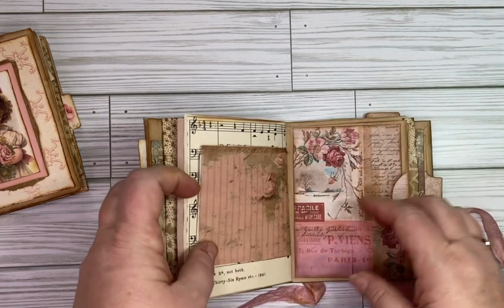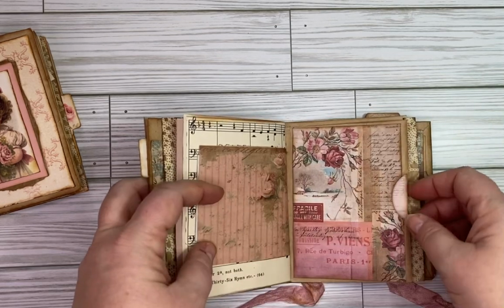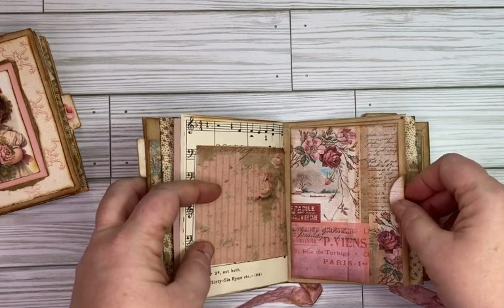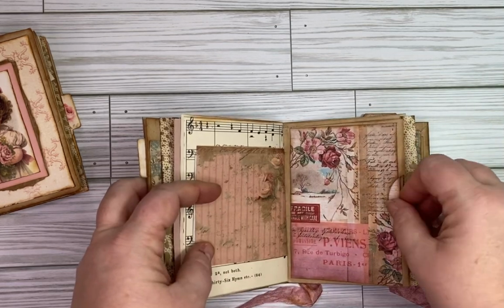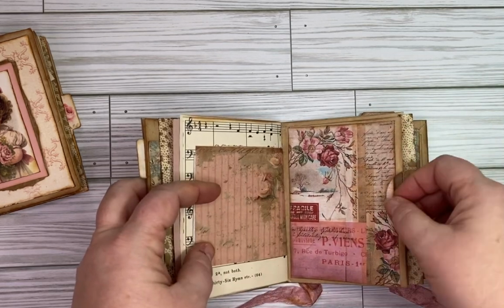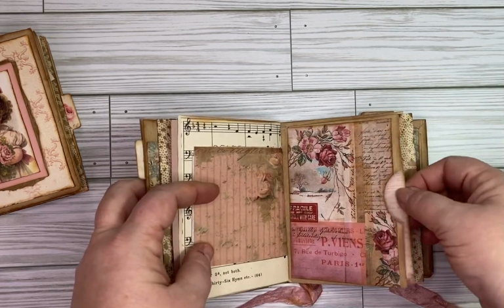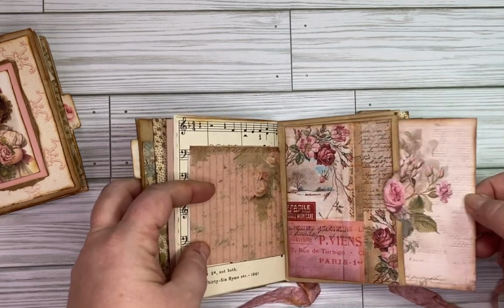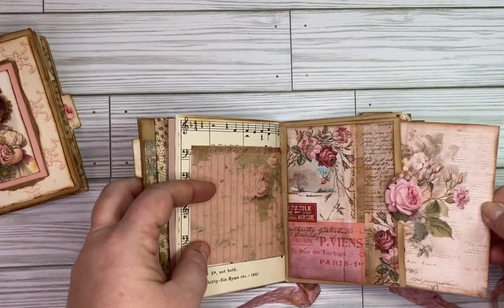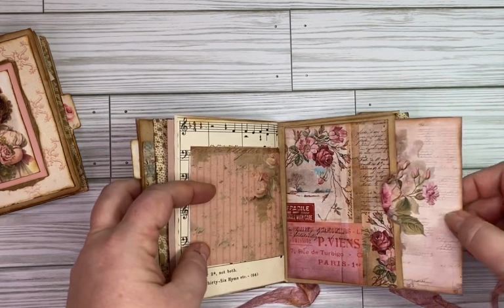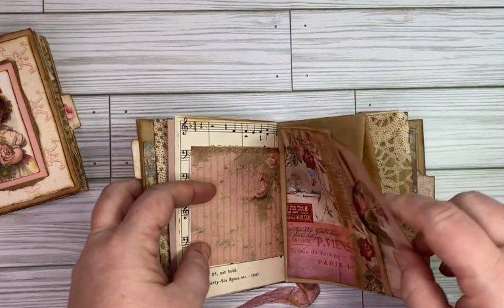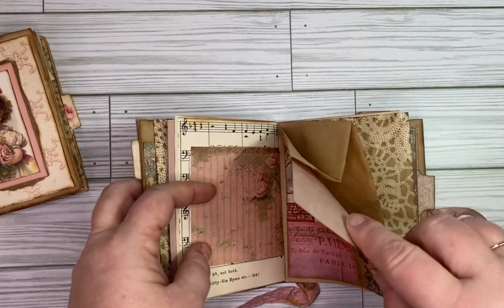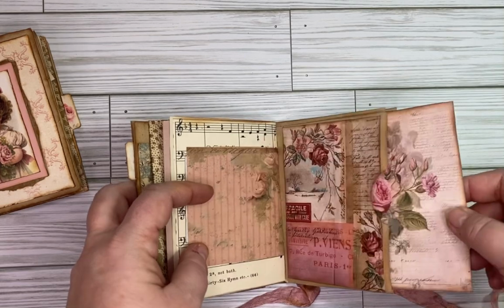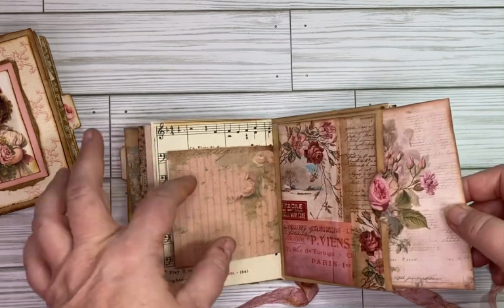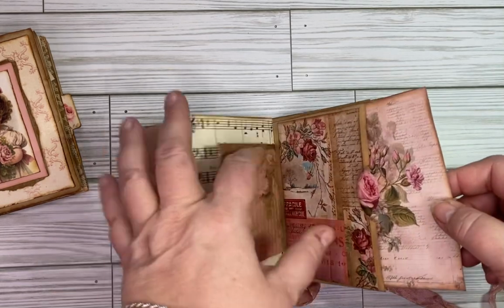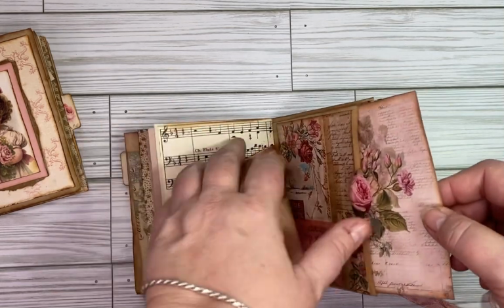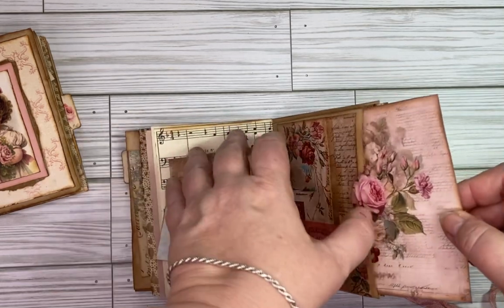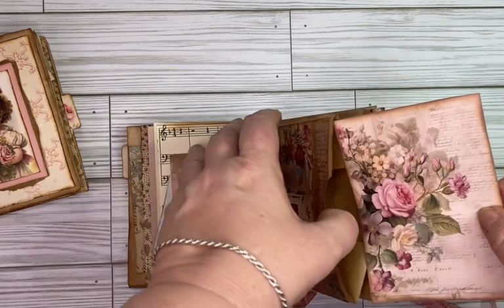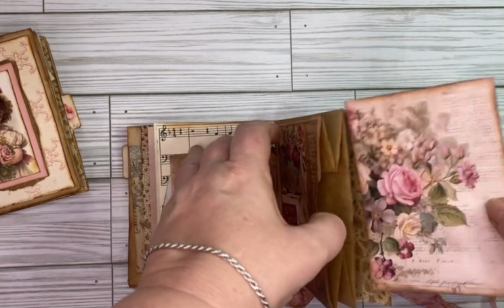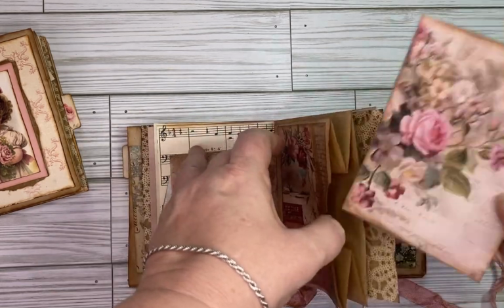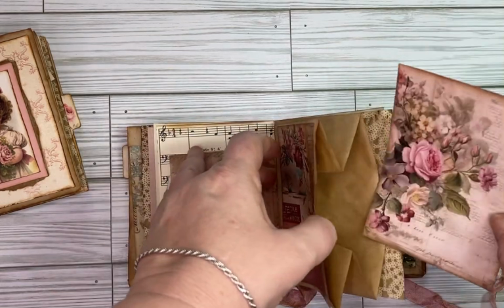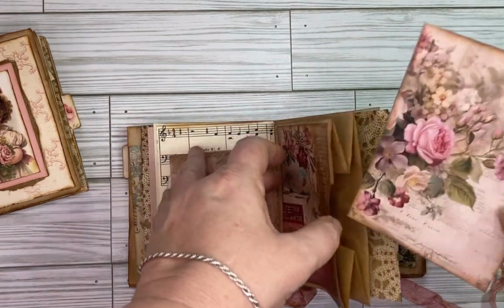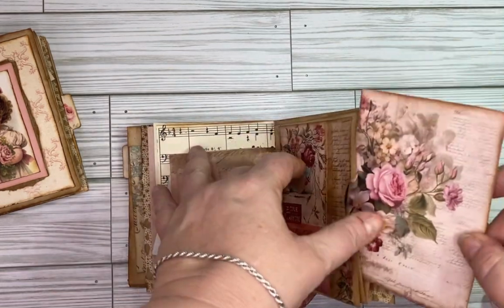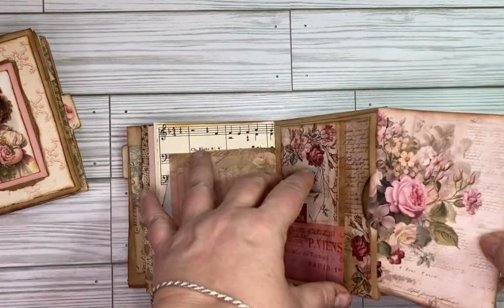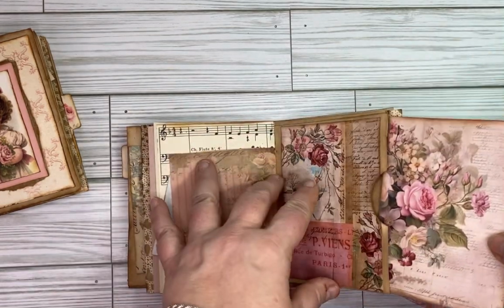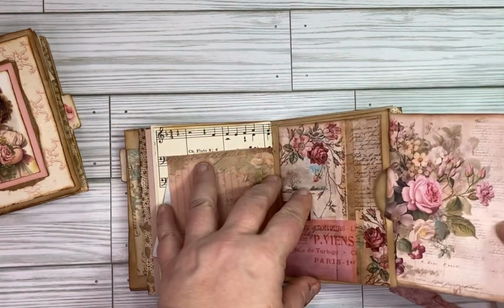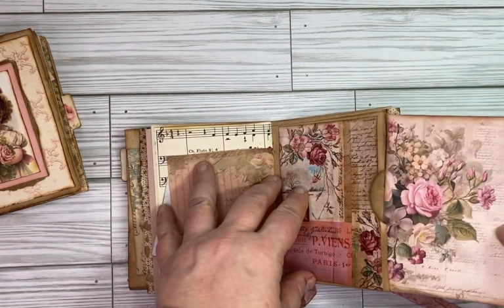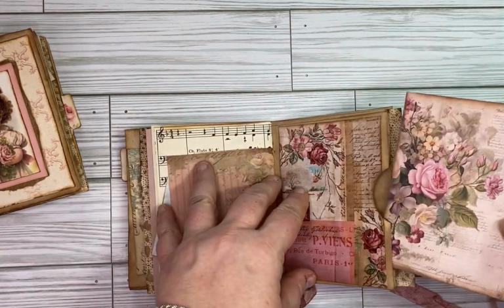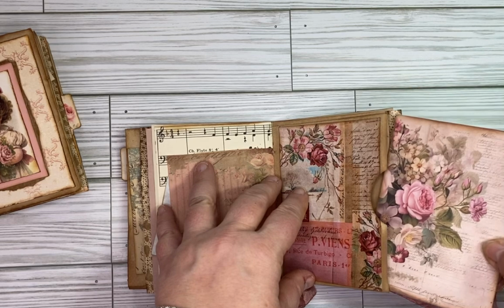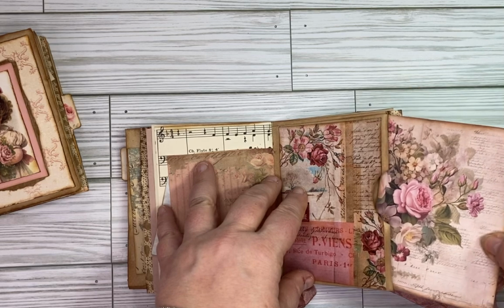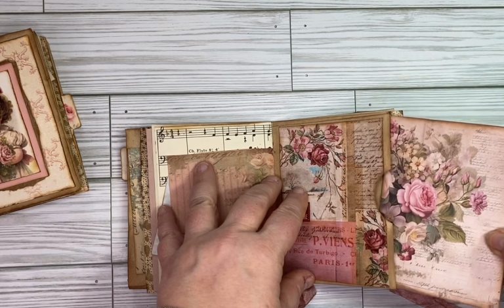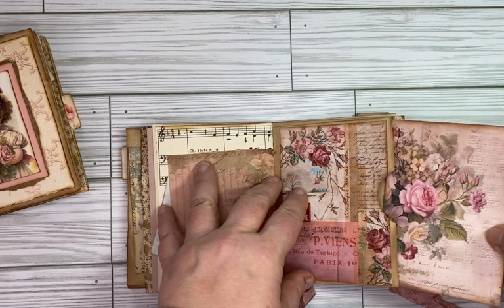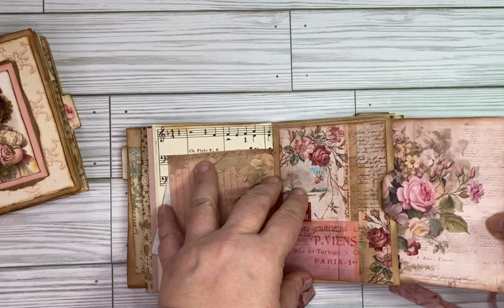There's another little pocket — it's actually a fairly big pocket since these are gusseted, so you can actually put a lot of stuff in those pockets. I just added a journaling card there.